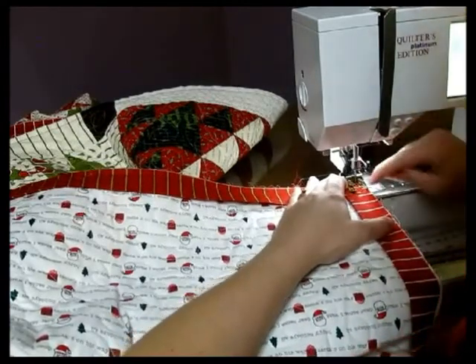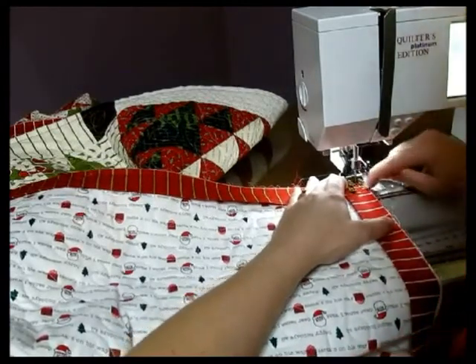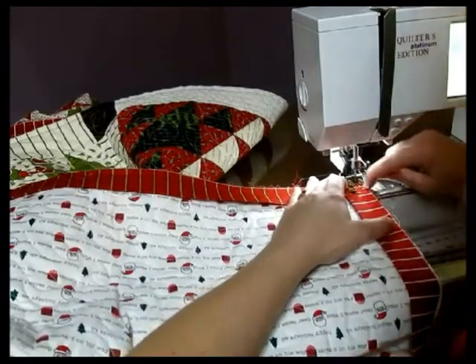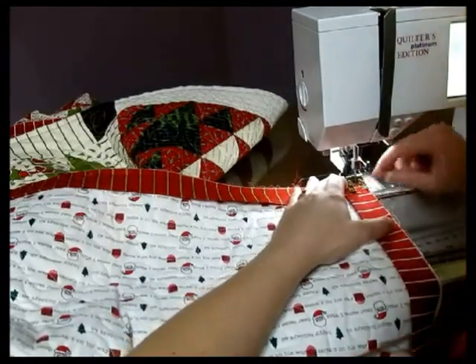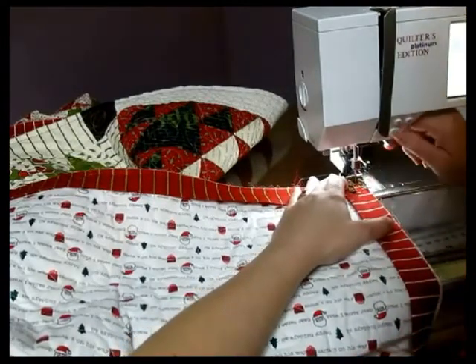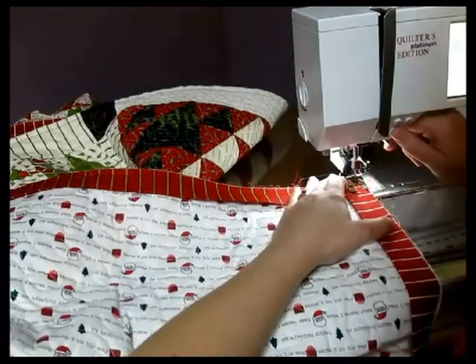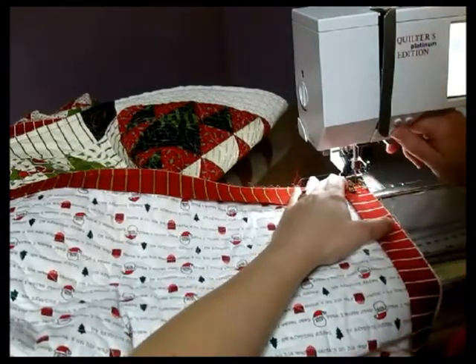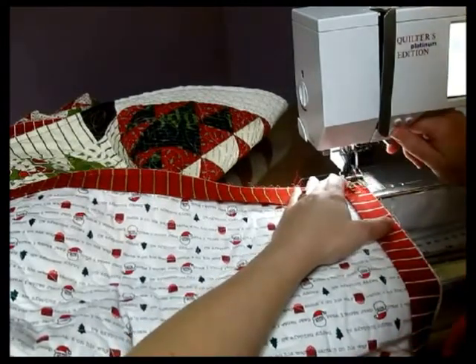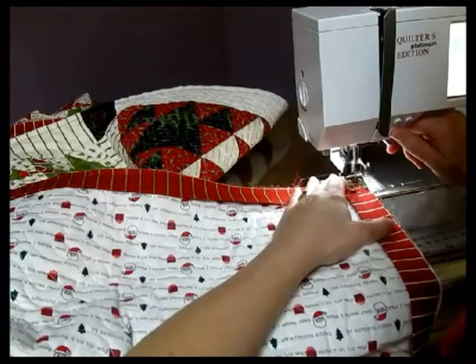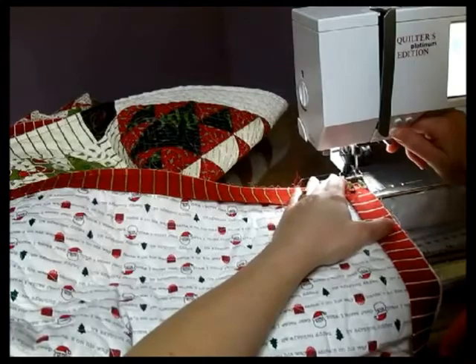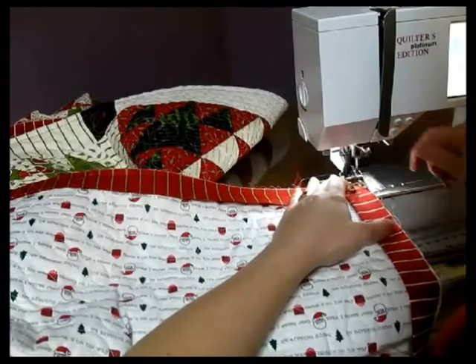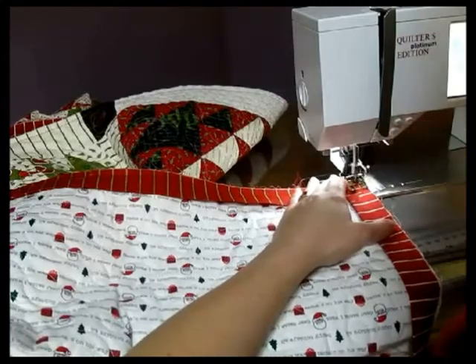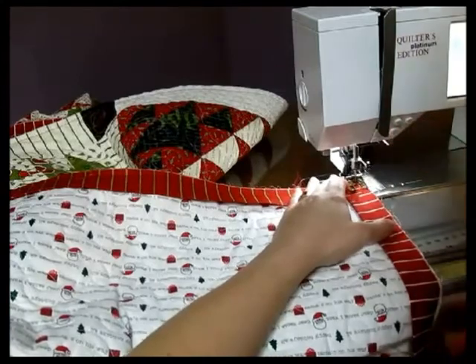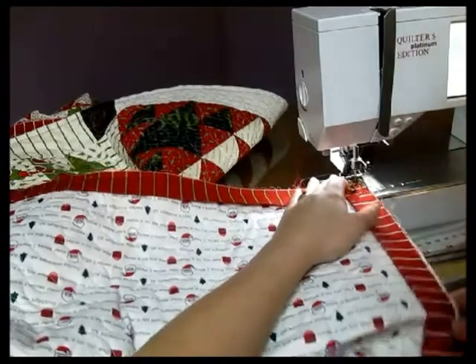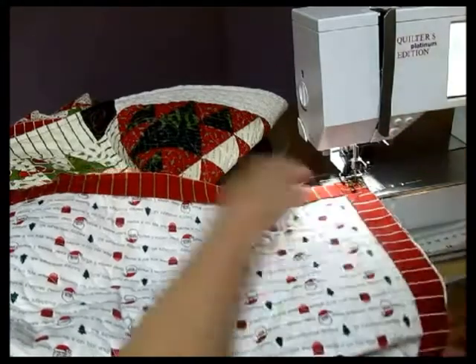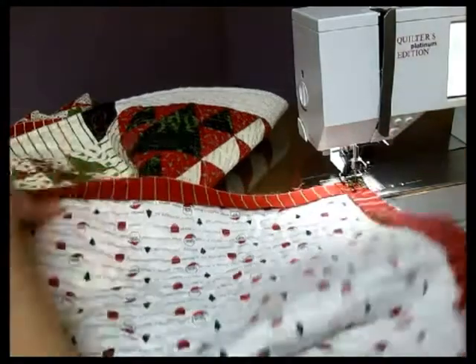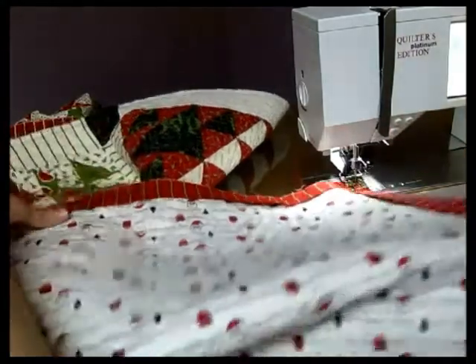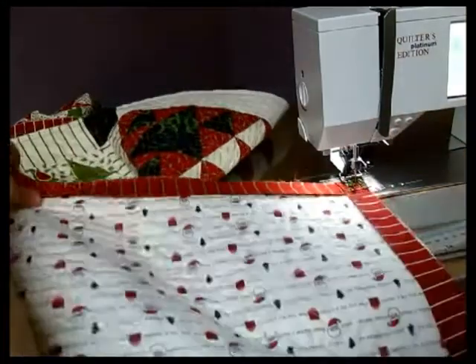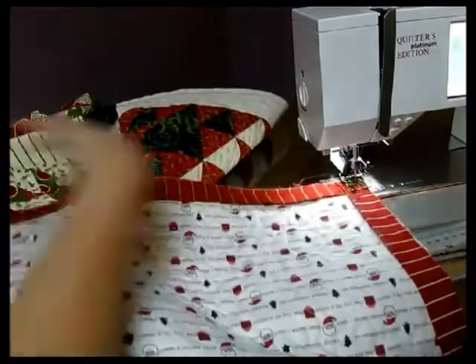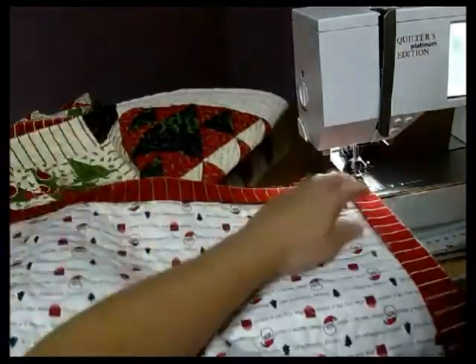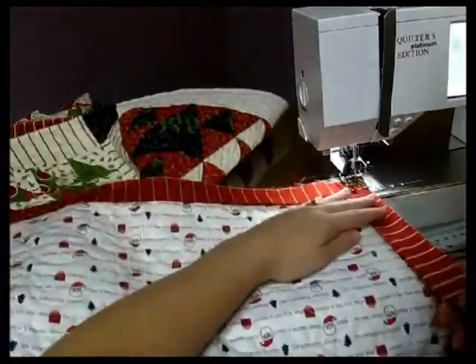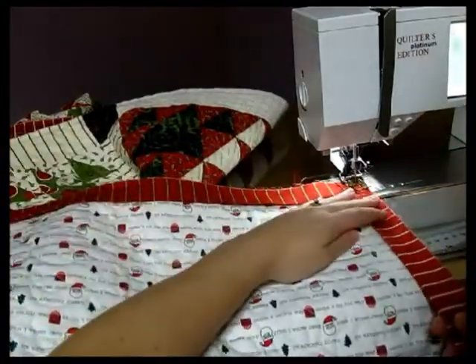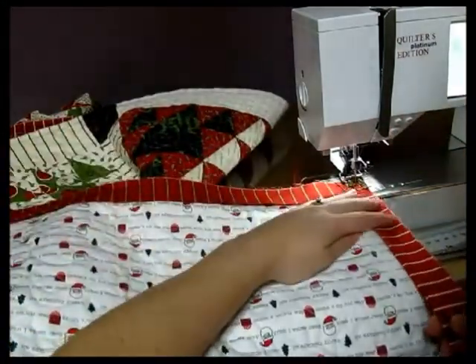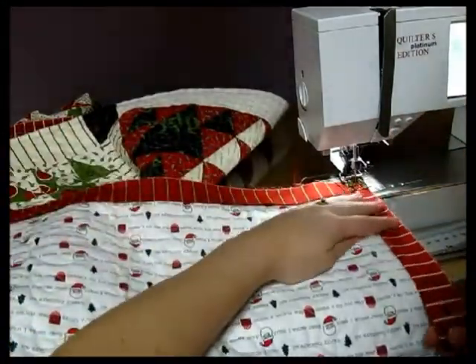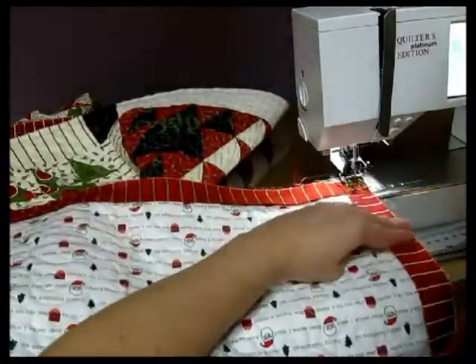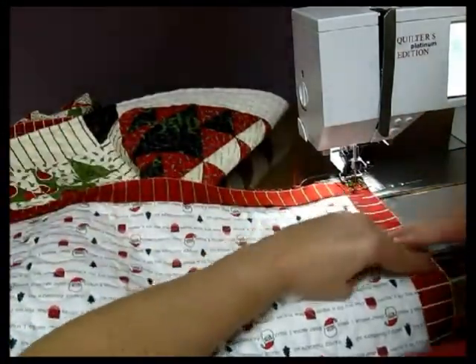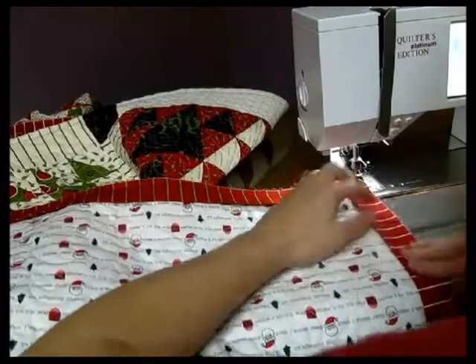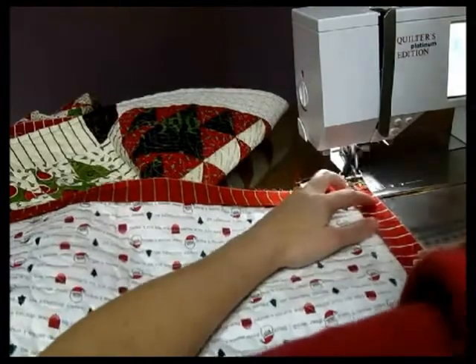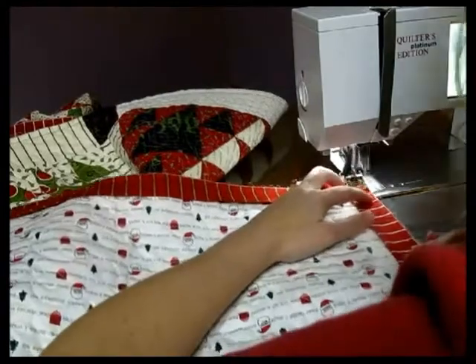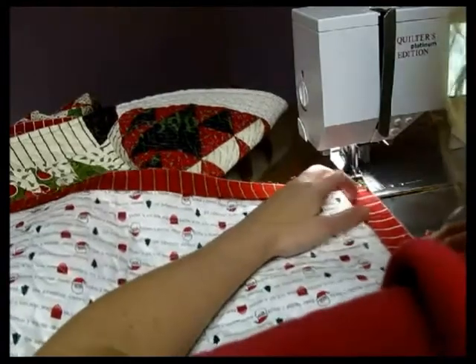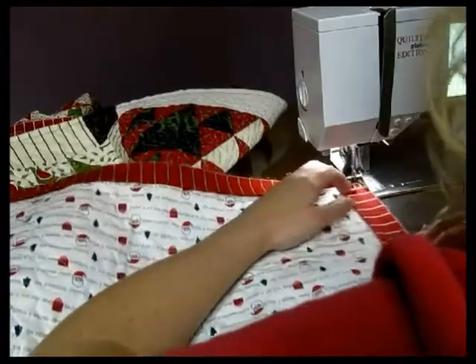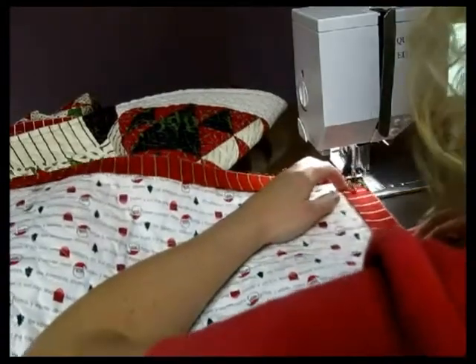Line up right there on the edge, backstitch two just to keep it nice and straight. And then go ahead and move down your quilt.